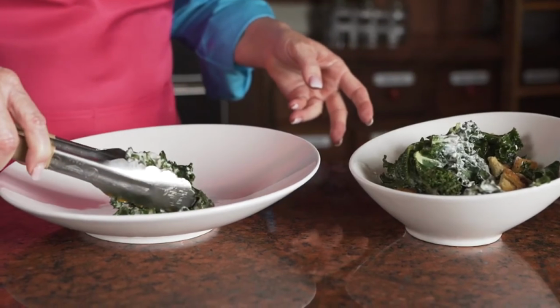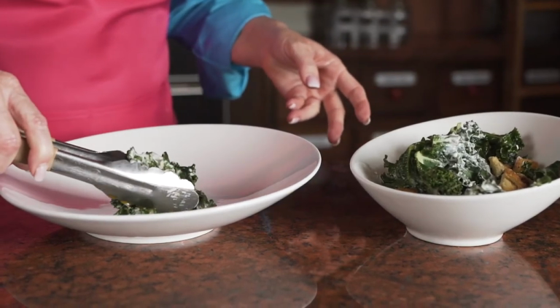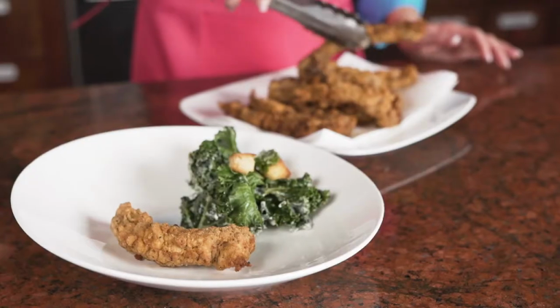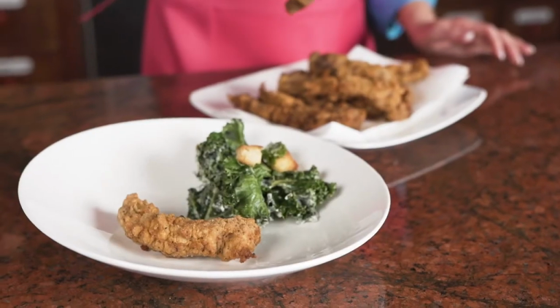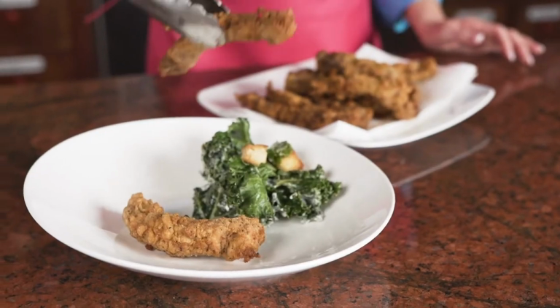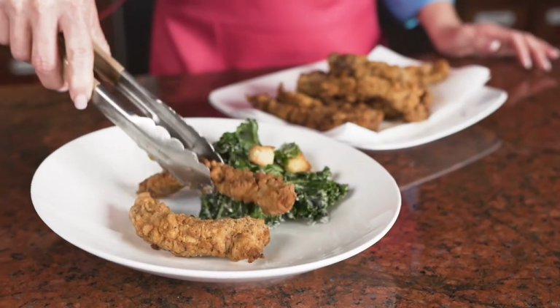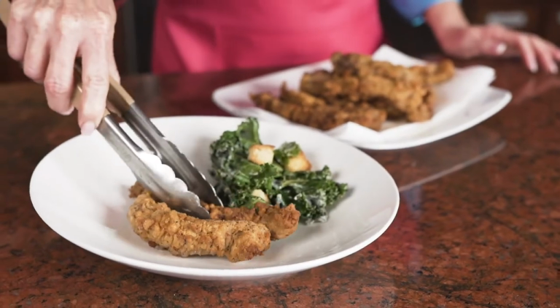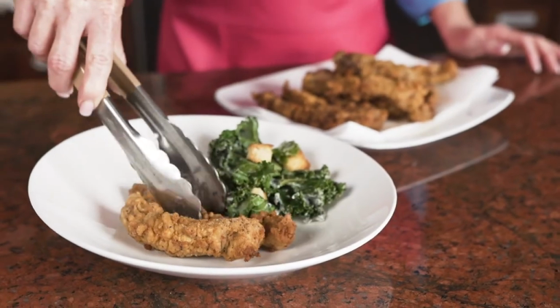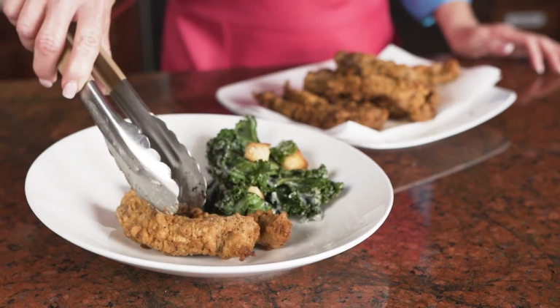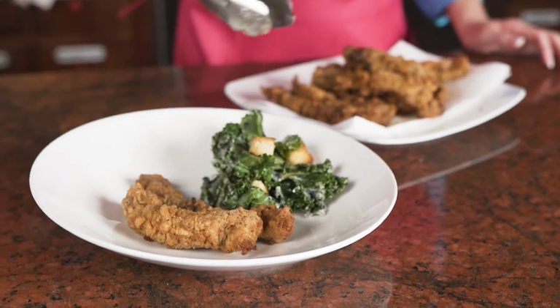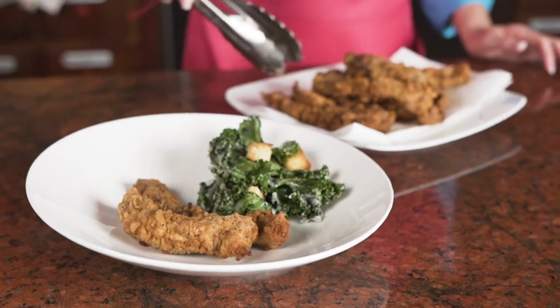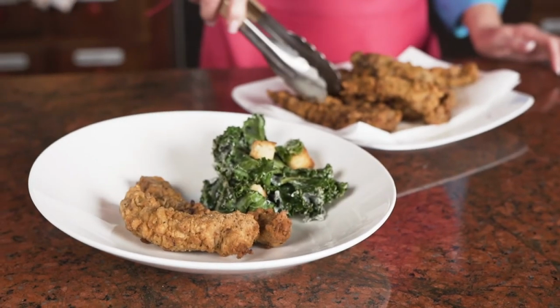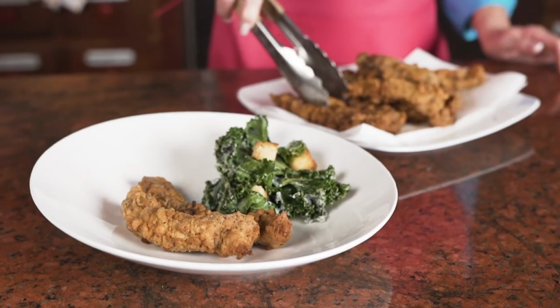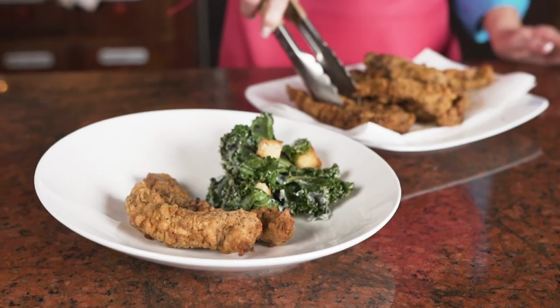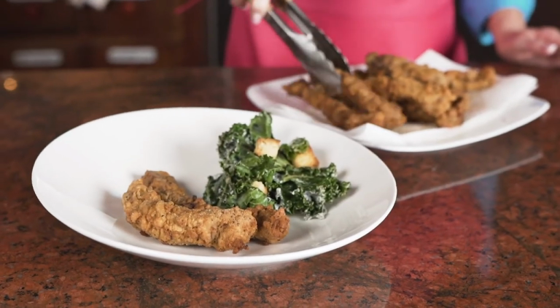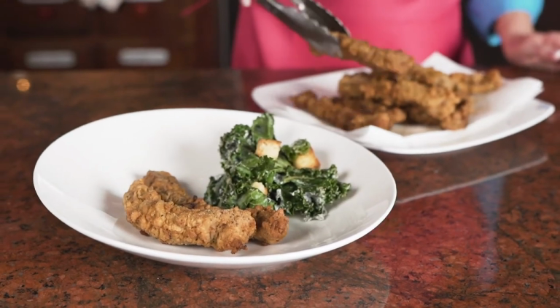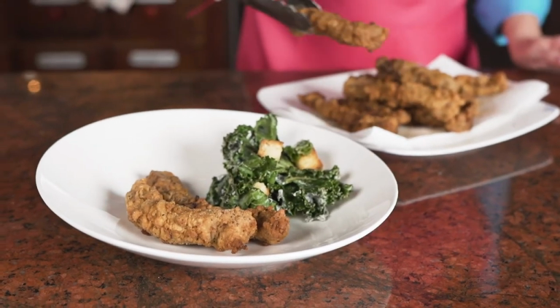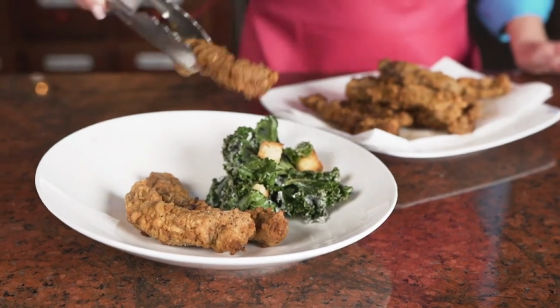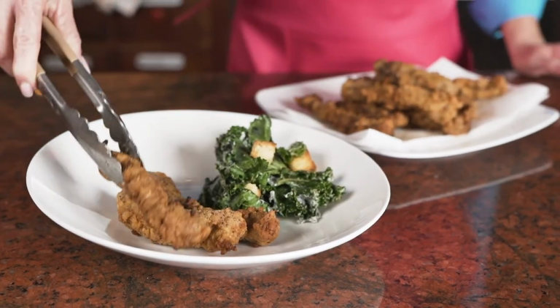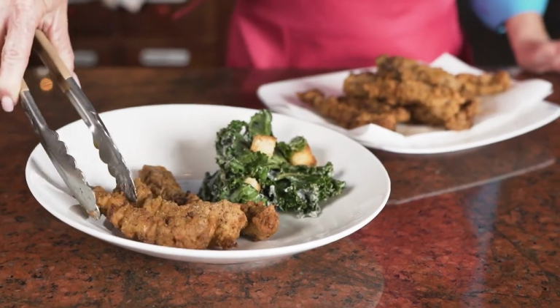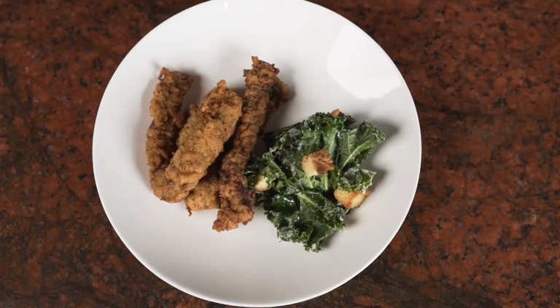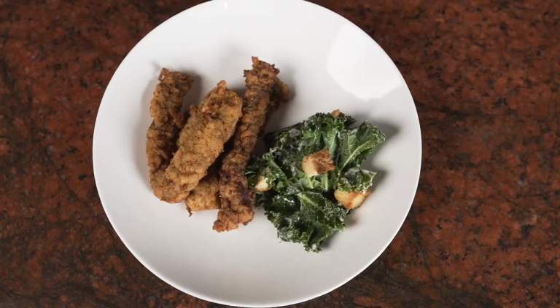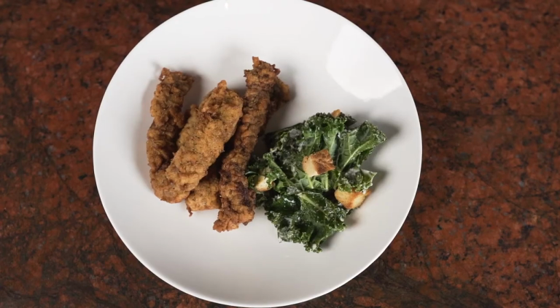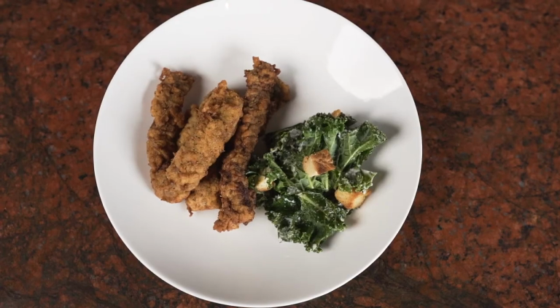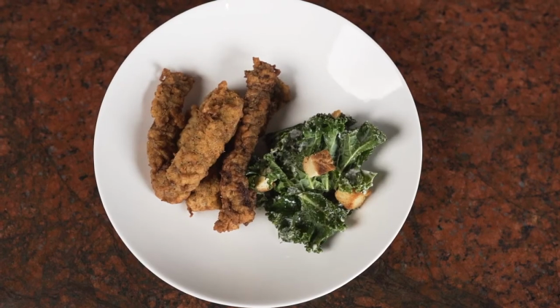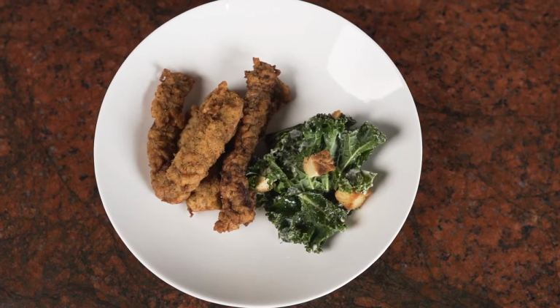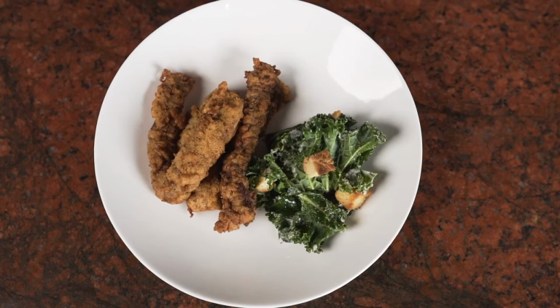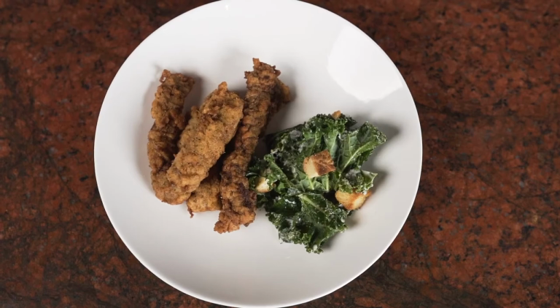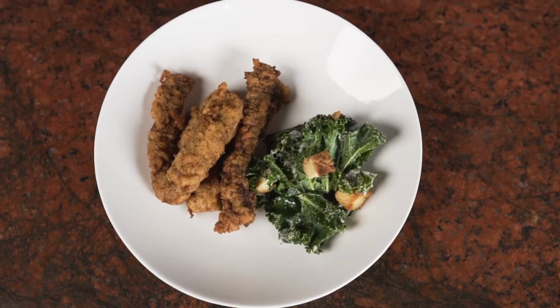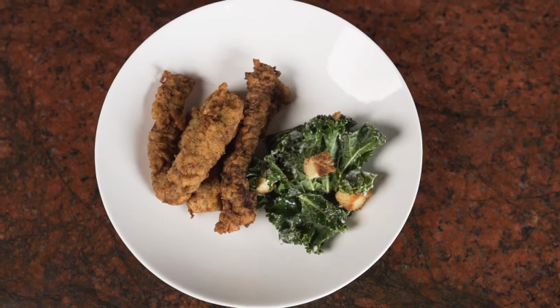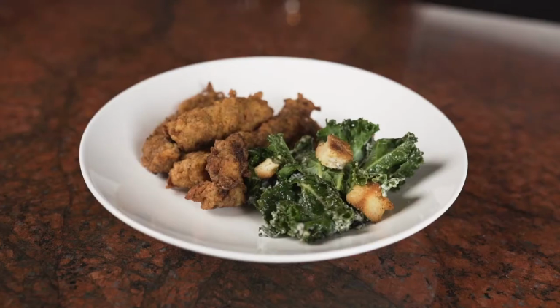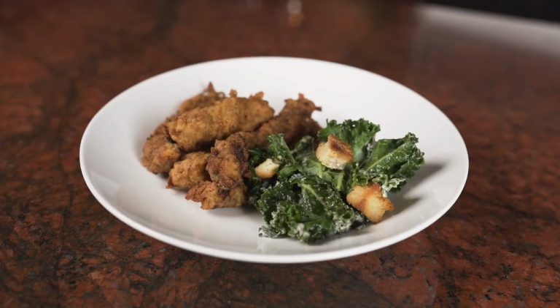Steak fingers are perfect on the ranch and especially in the summertime. These steak fingers are definitely a favorite of my husband and my kids. There are never any leftovers.